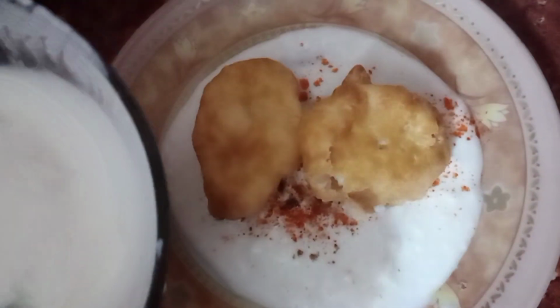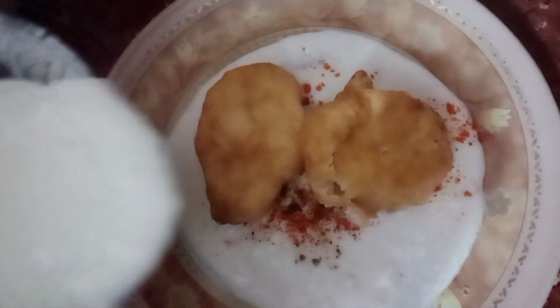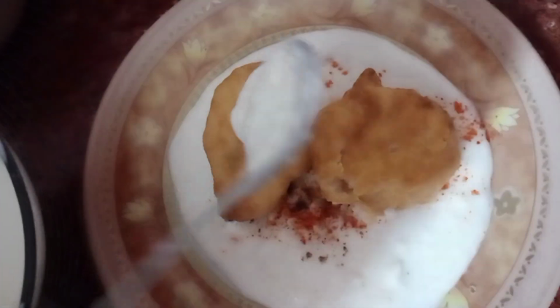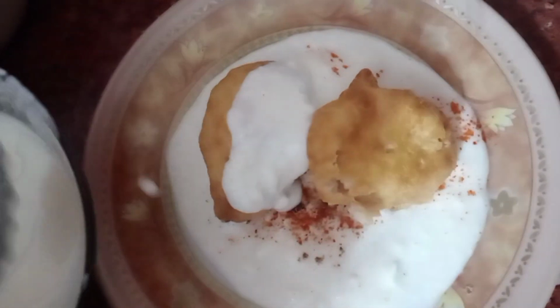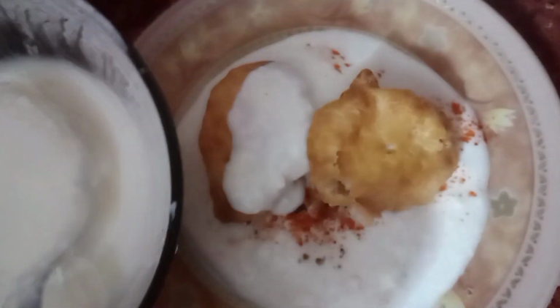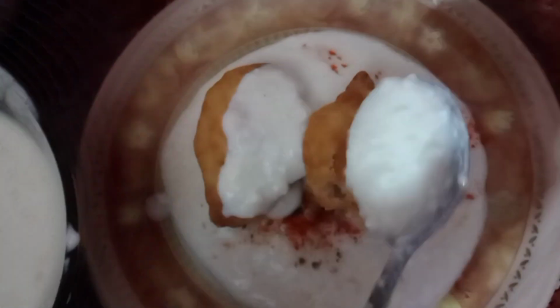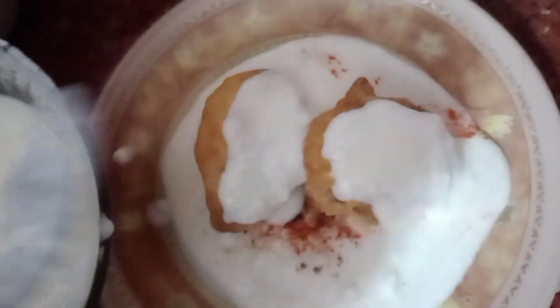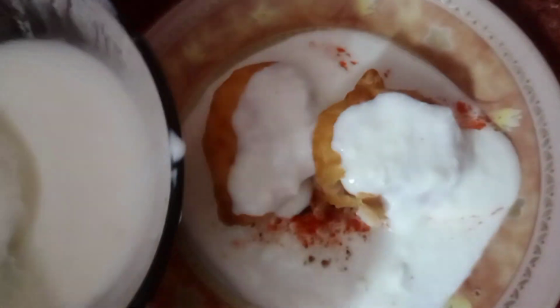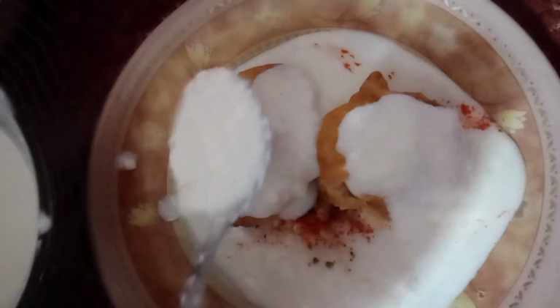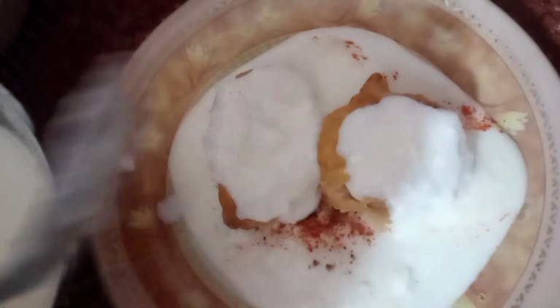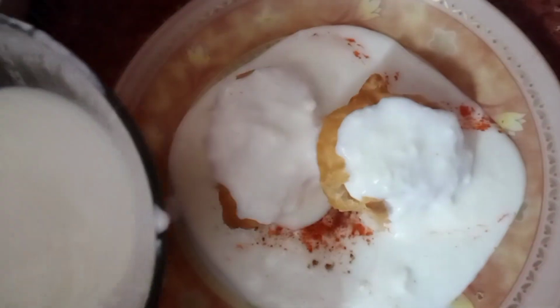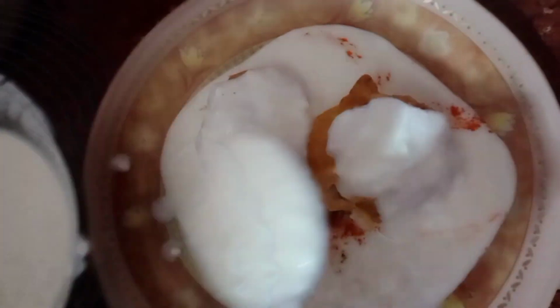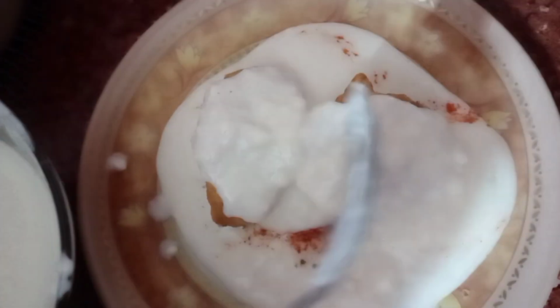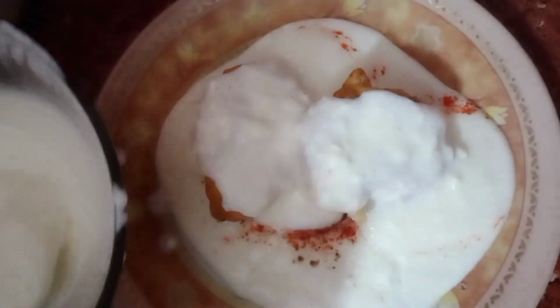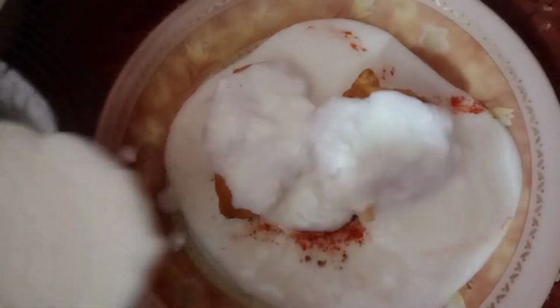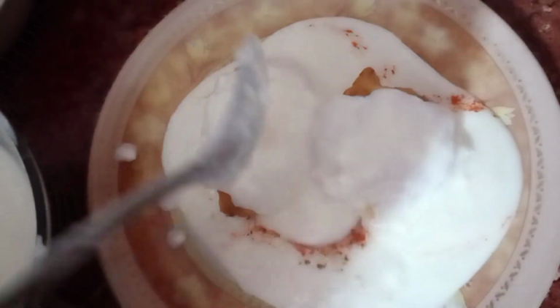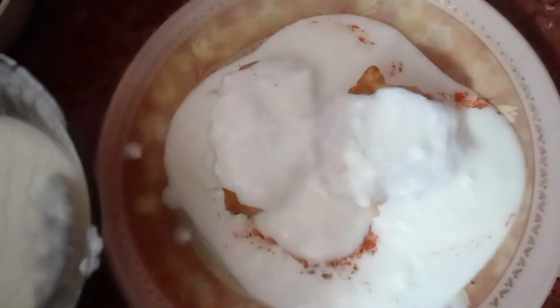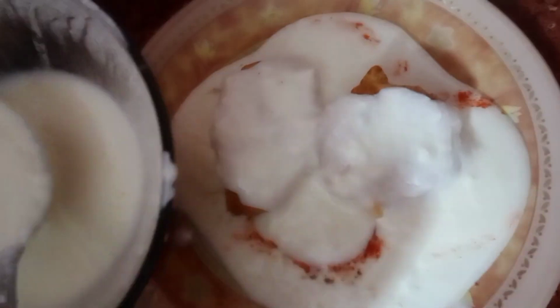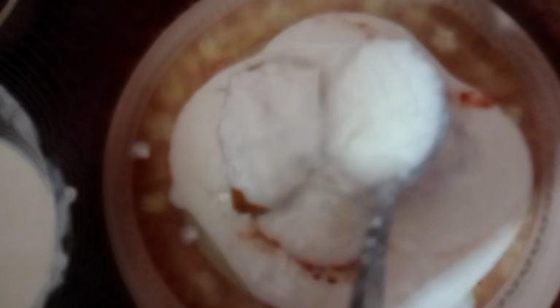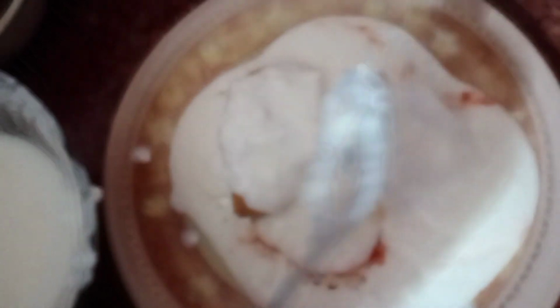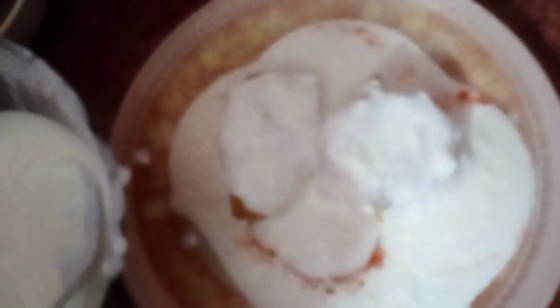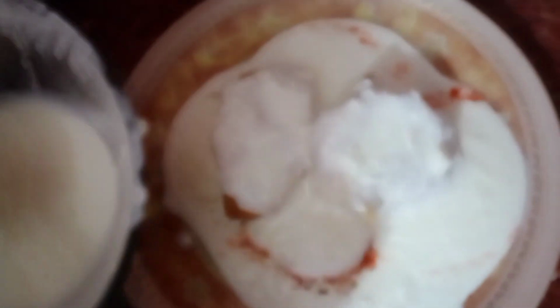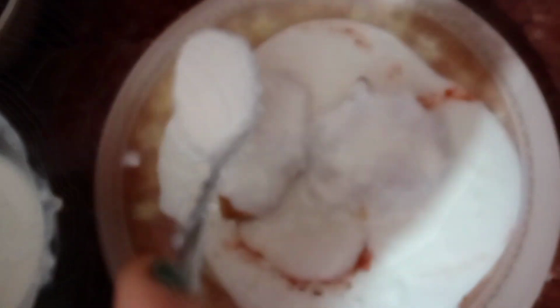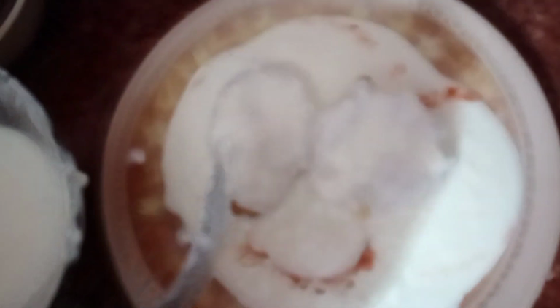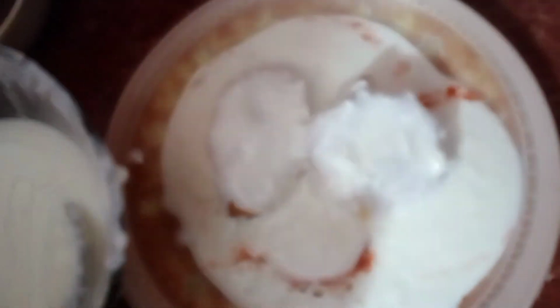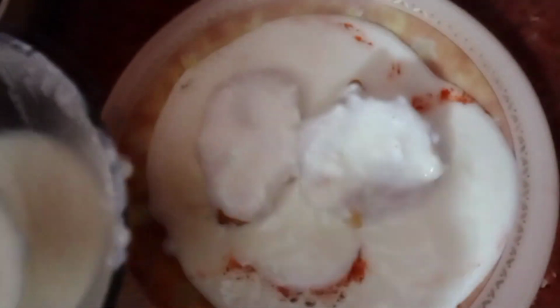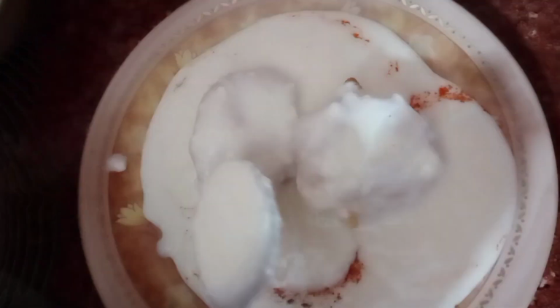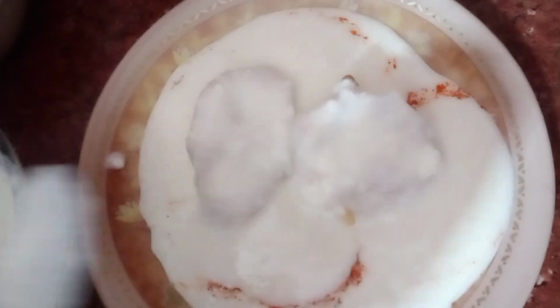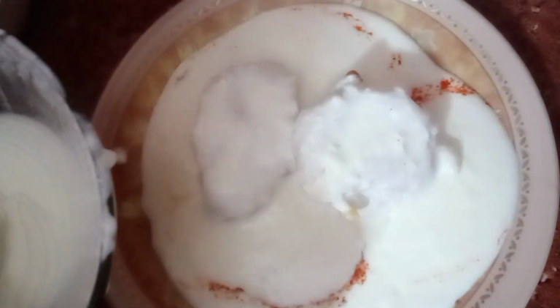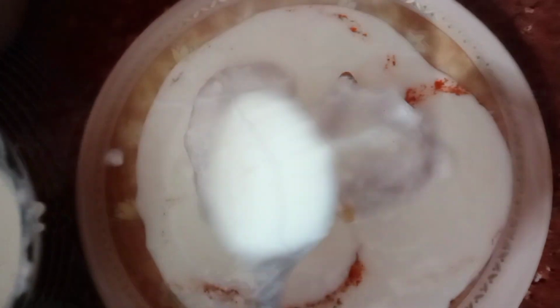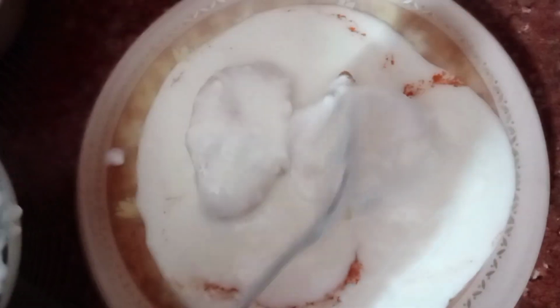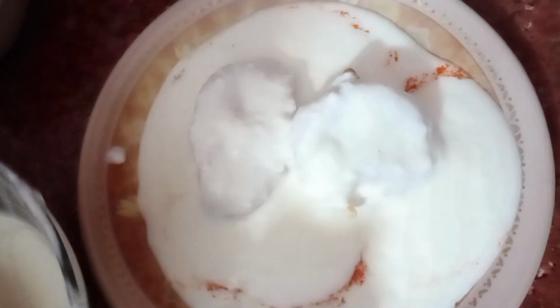We will add the dahi on top of the vadas. Look, our vadas are just yum — it is so good. You can make a variety of things this way. We can make it very well.